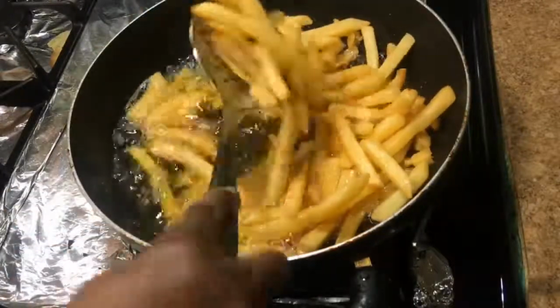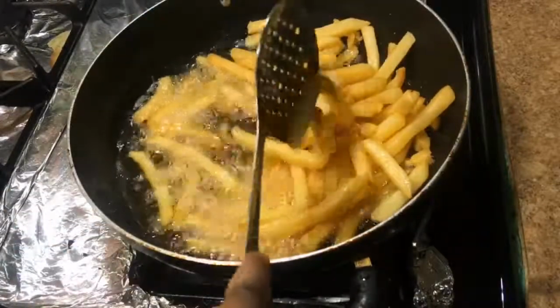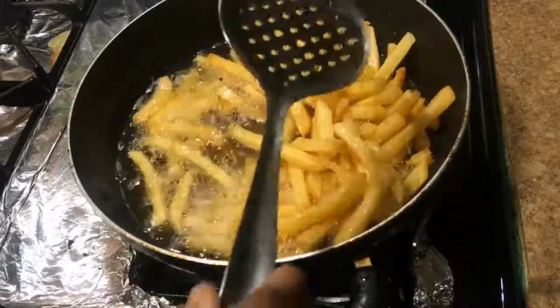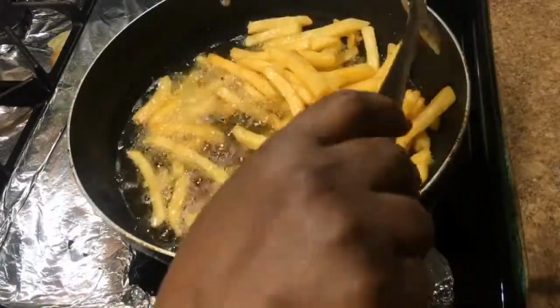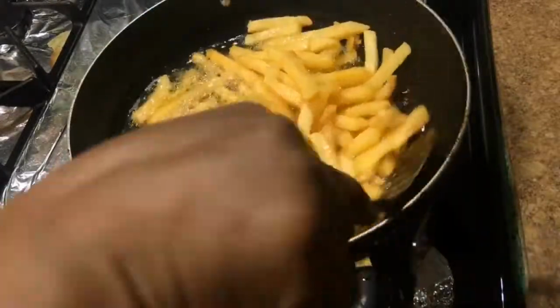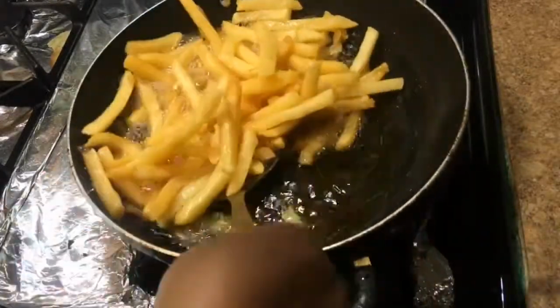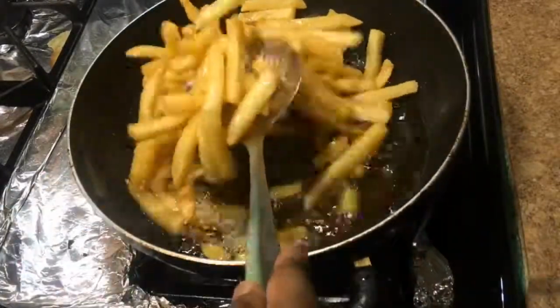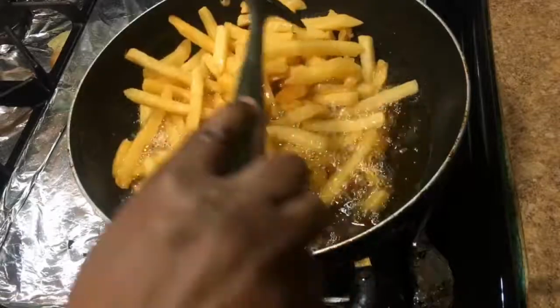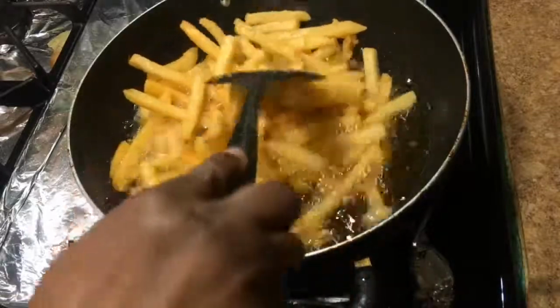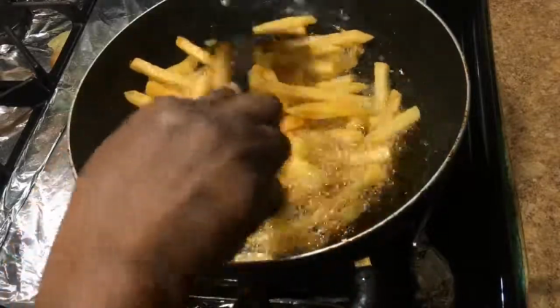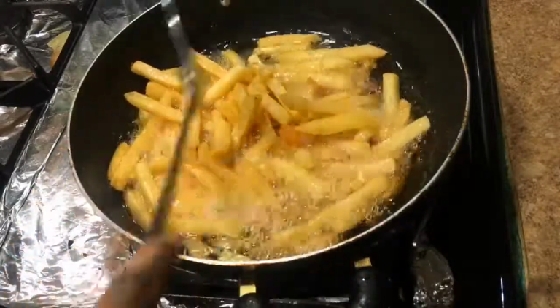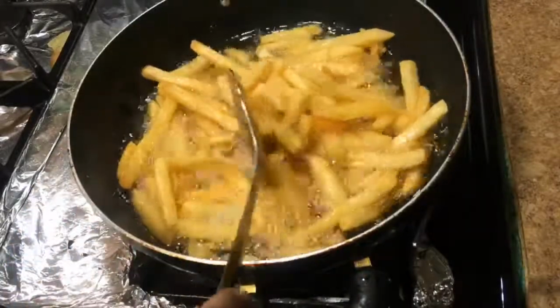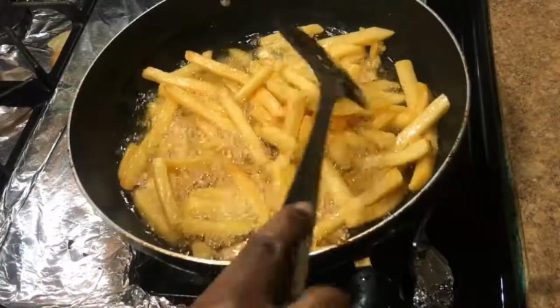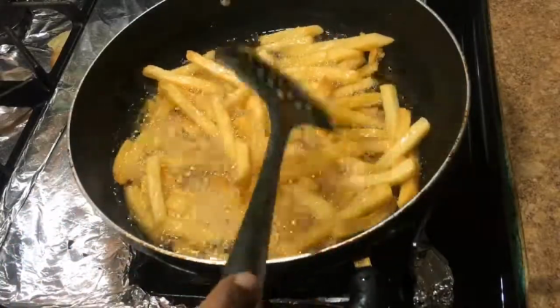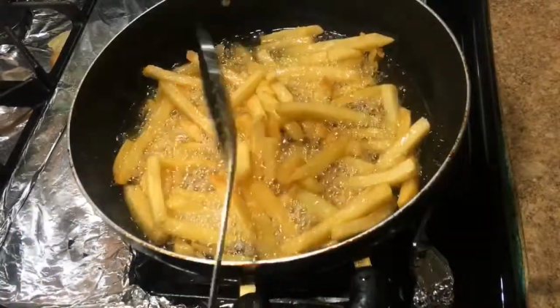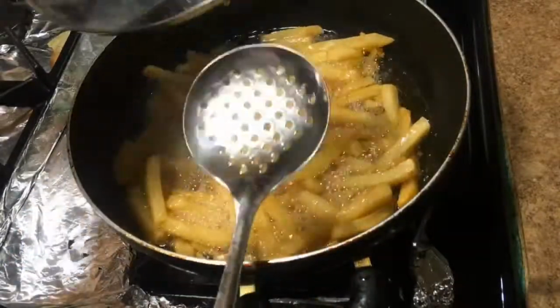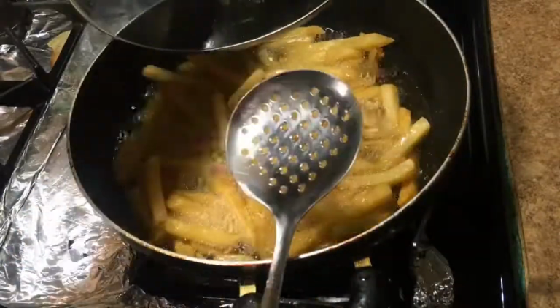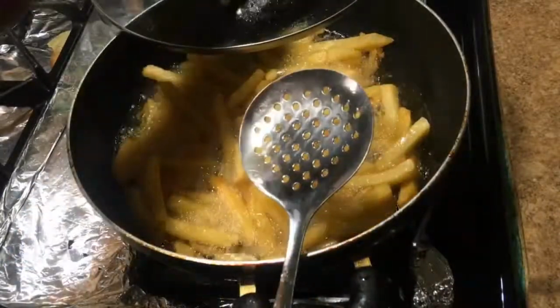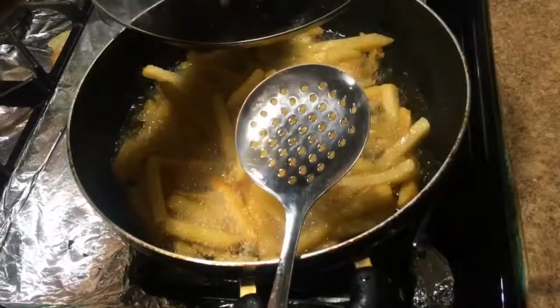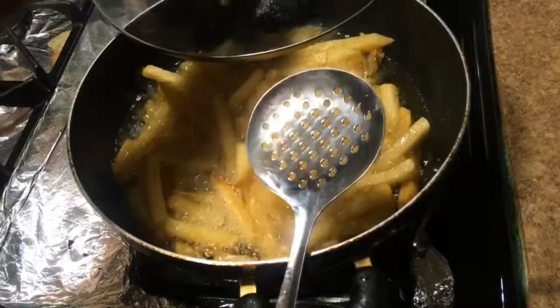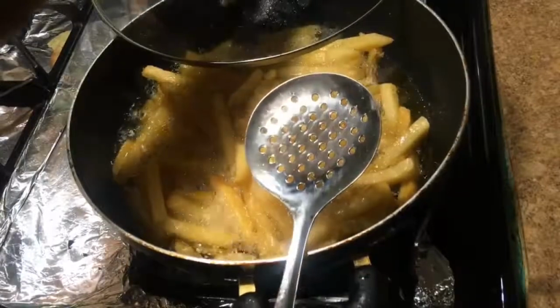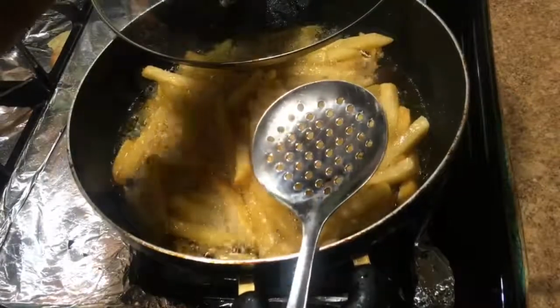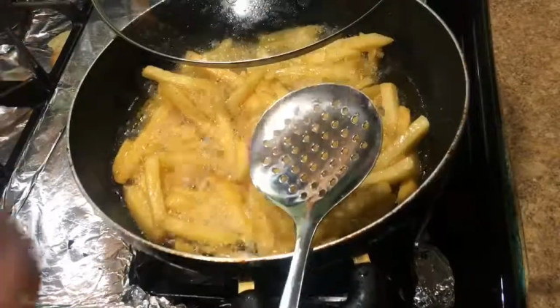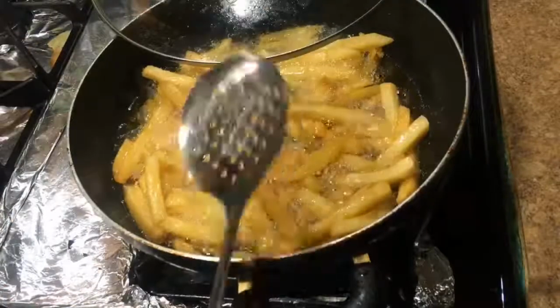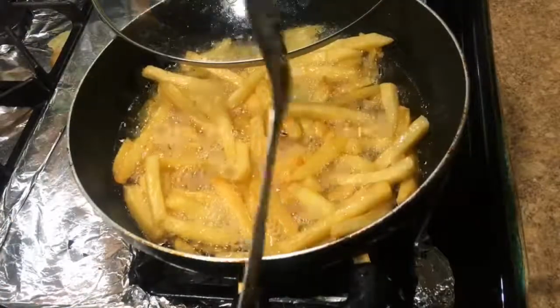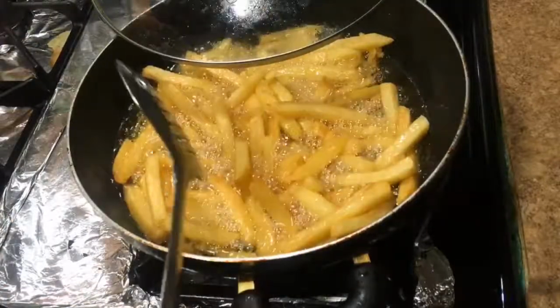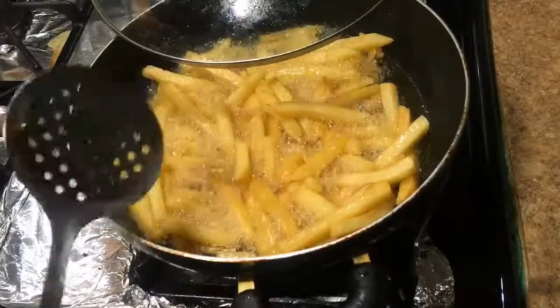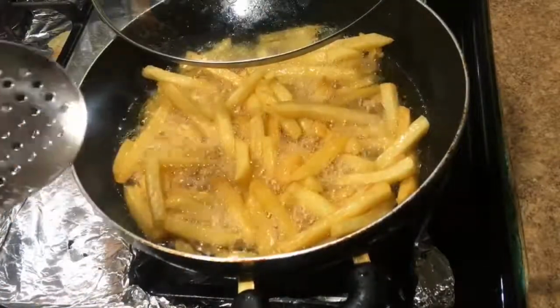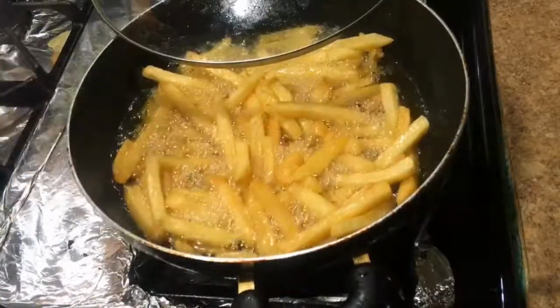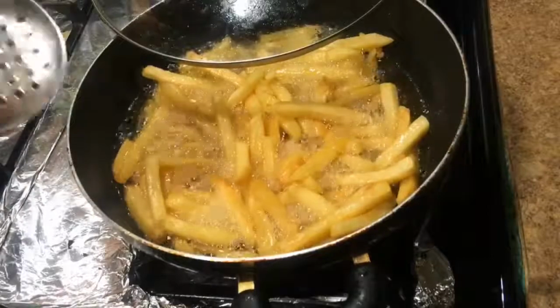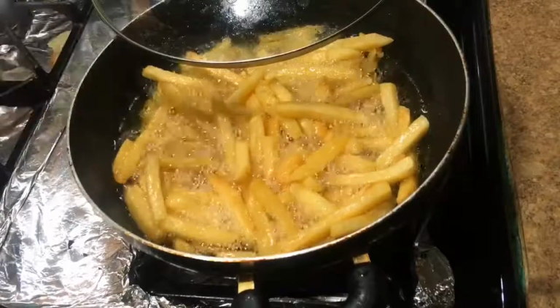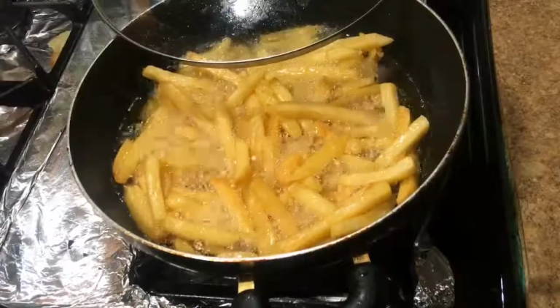I just wanted to show you guys how you can get the best french fries instead of ordering from the Chinese store all the time. Thank you guys for watching and I'll see you in my next video — bye-bye!